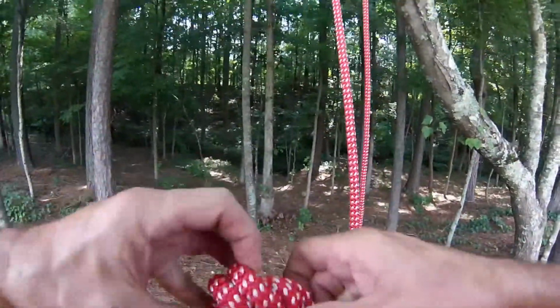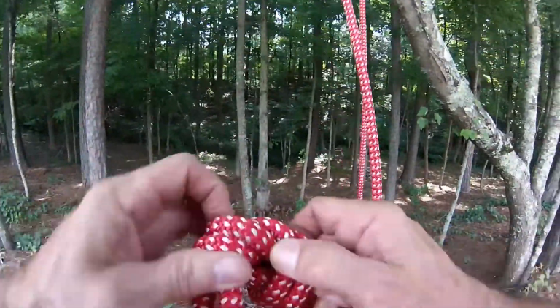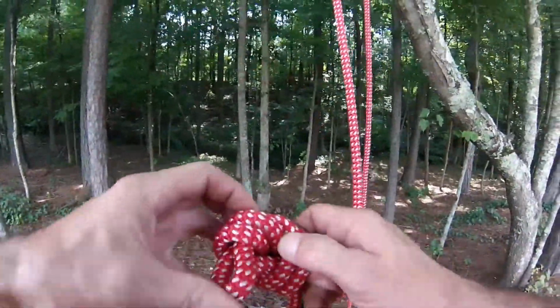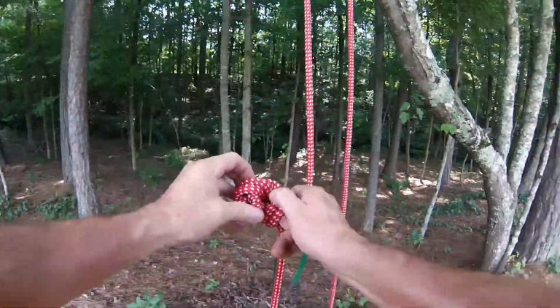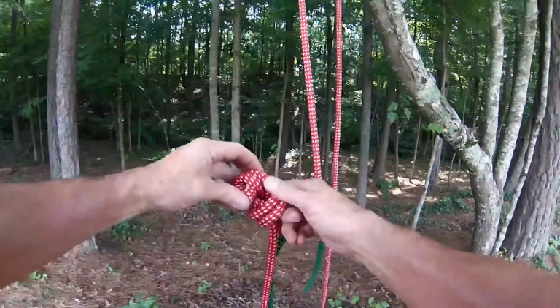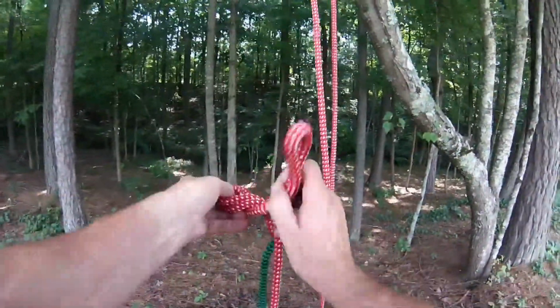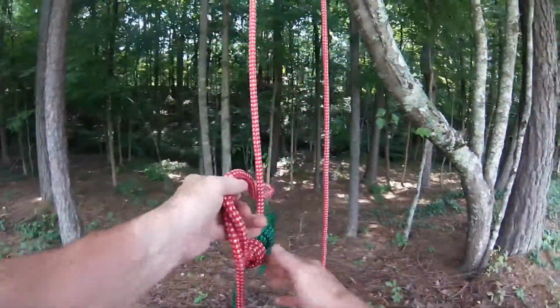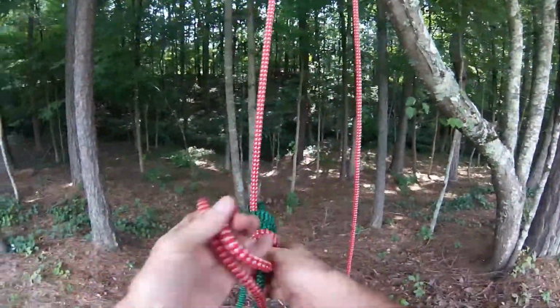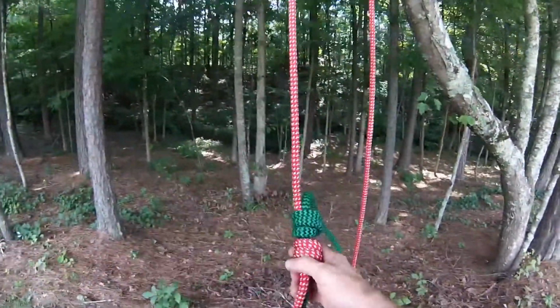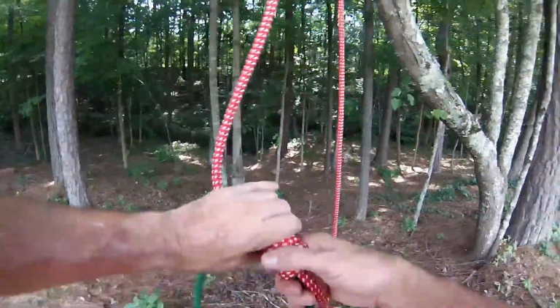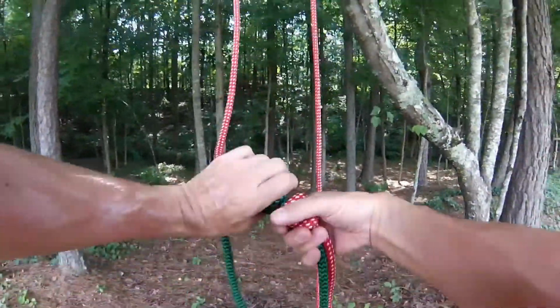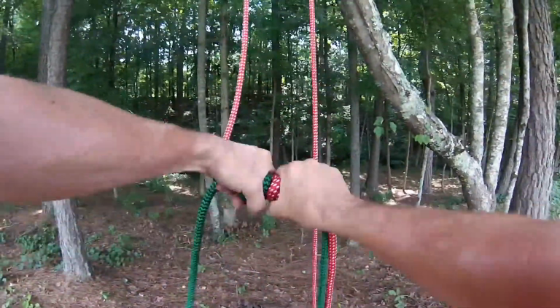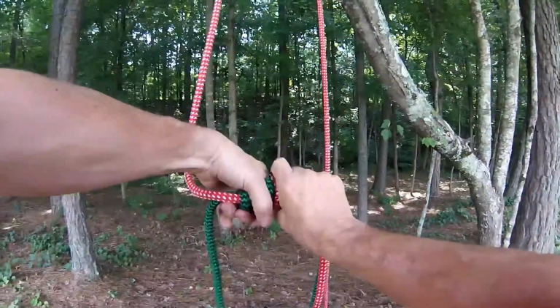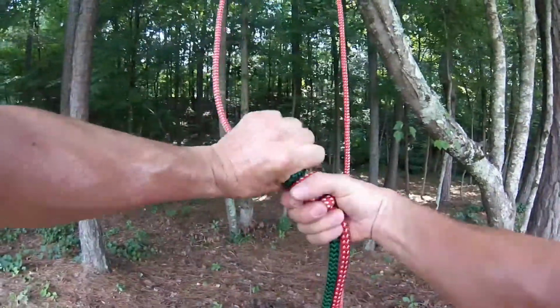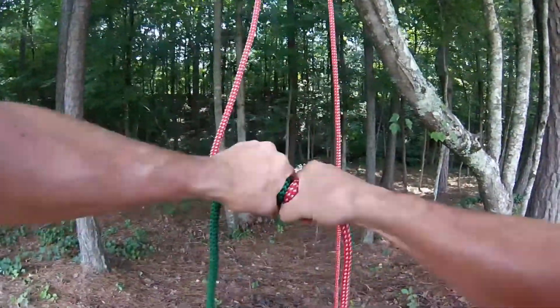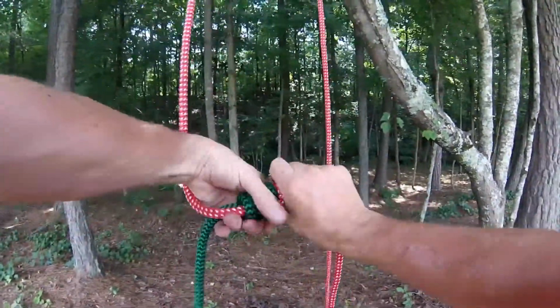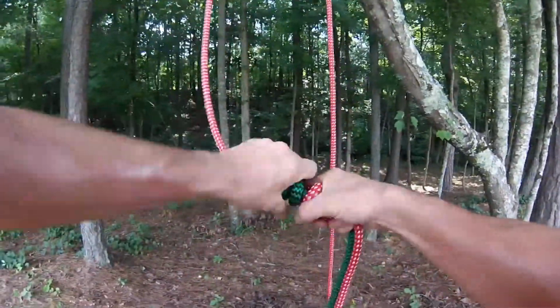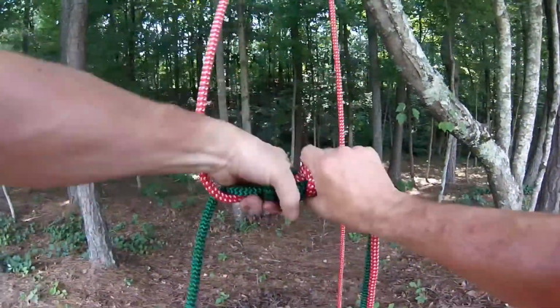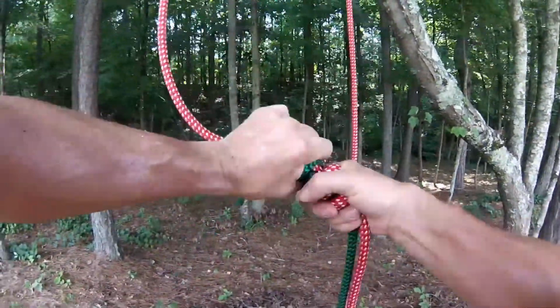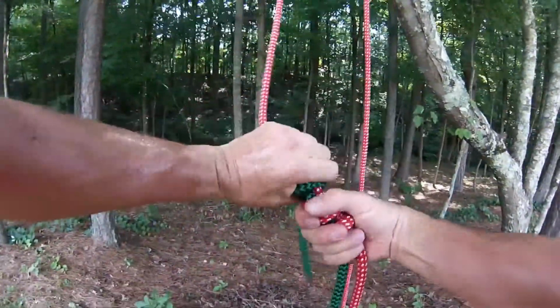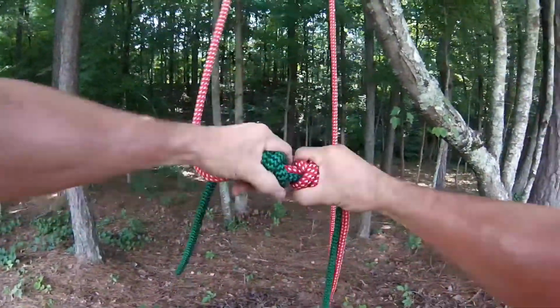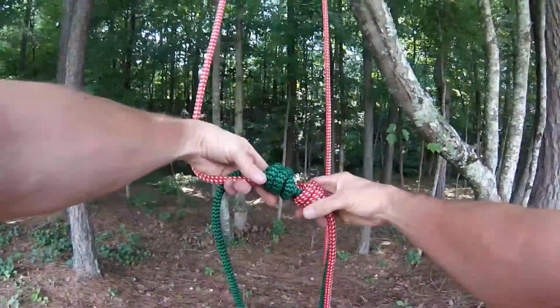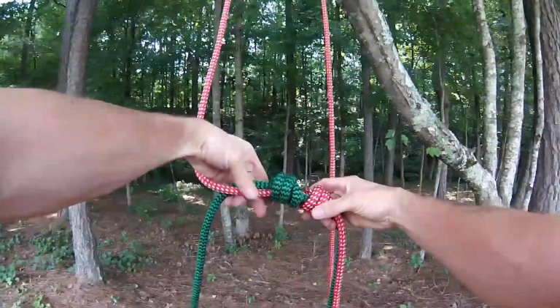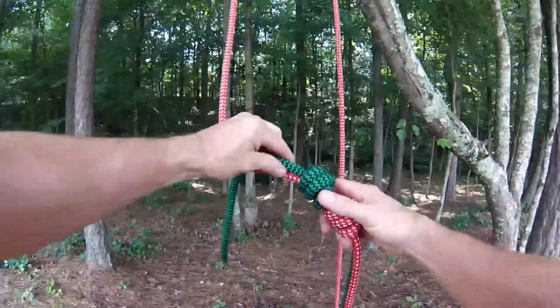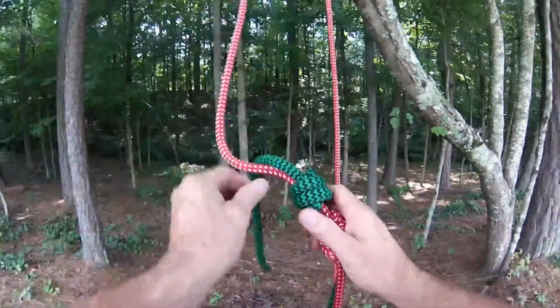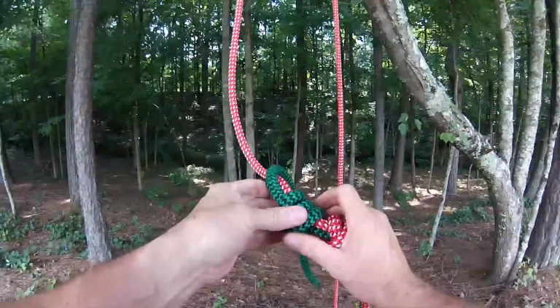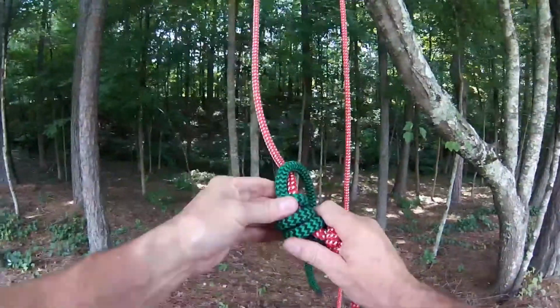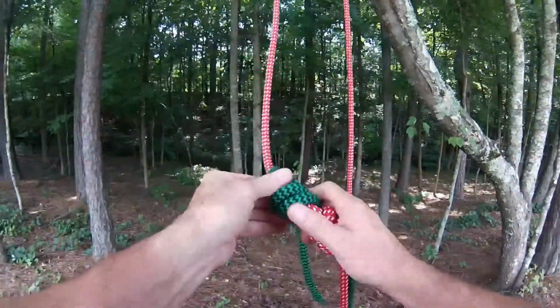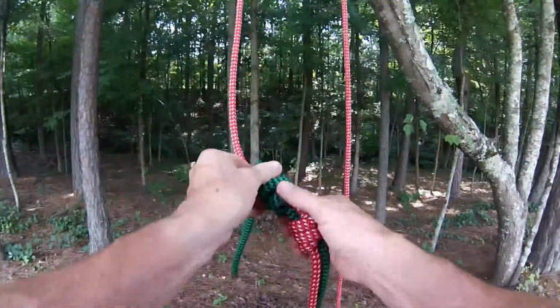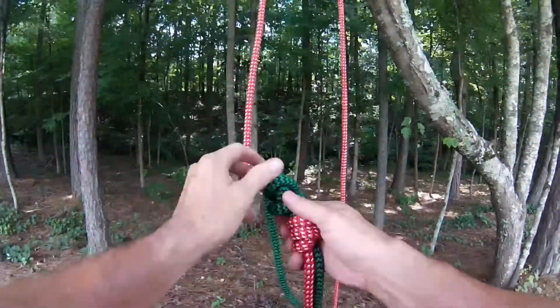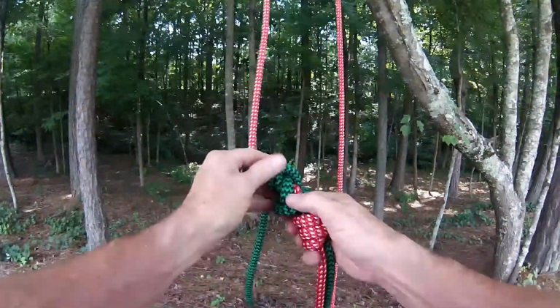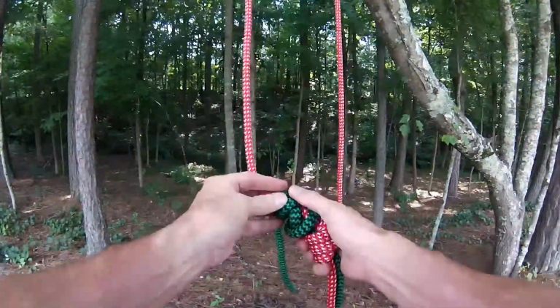This has not been heavily loaded, but when you twist it apart, it seems to break open pretty well. Then you can start working the knot open, just like you would with anything else.